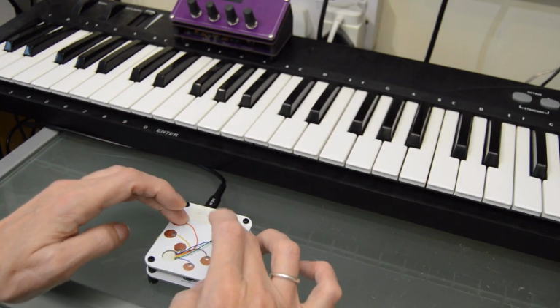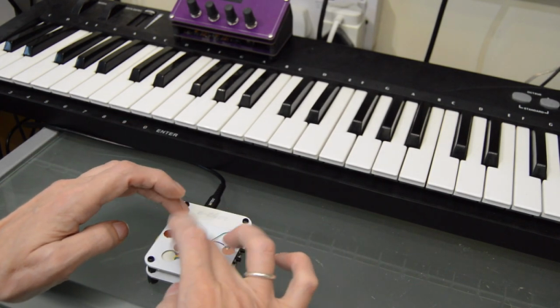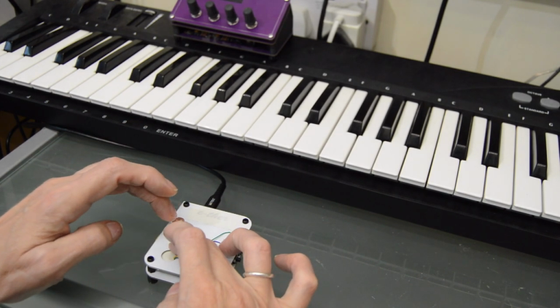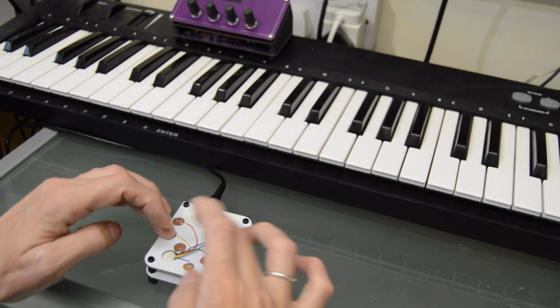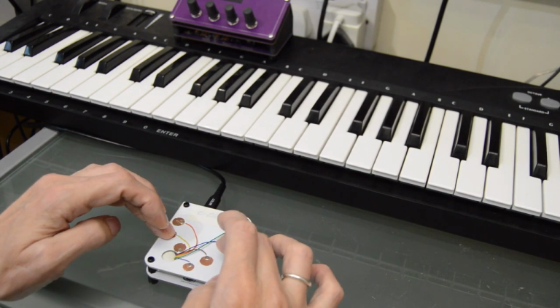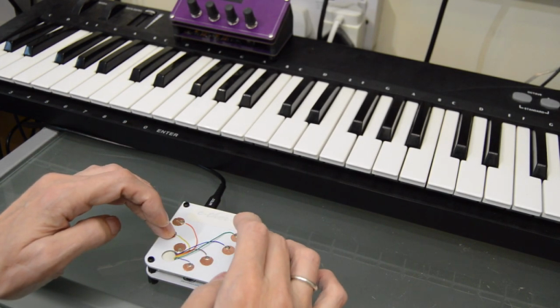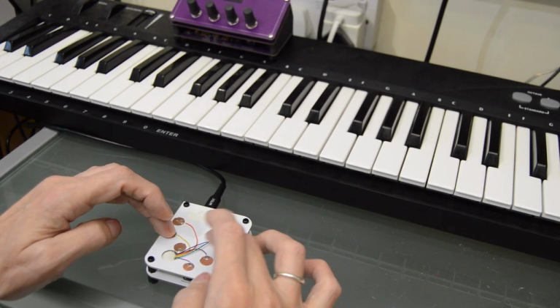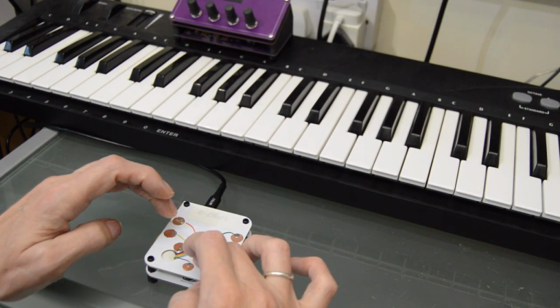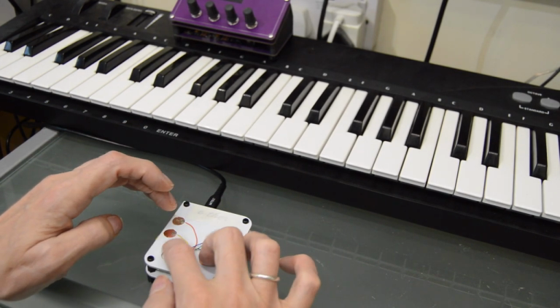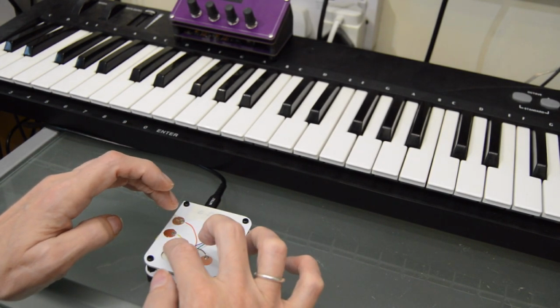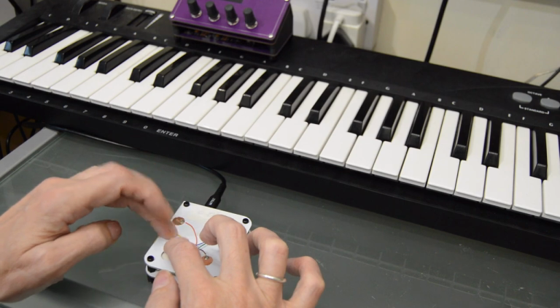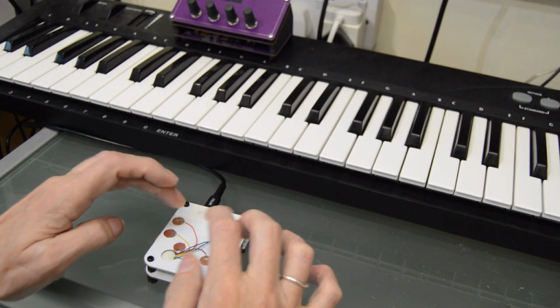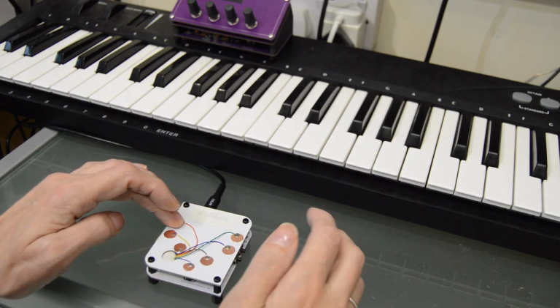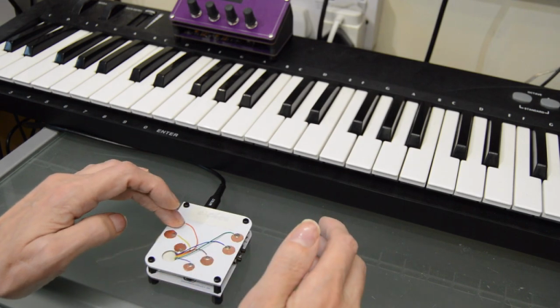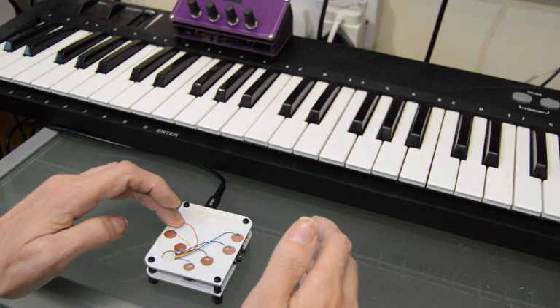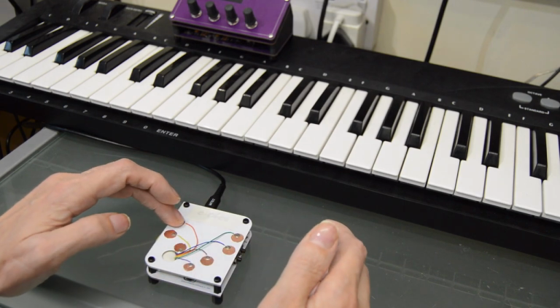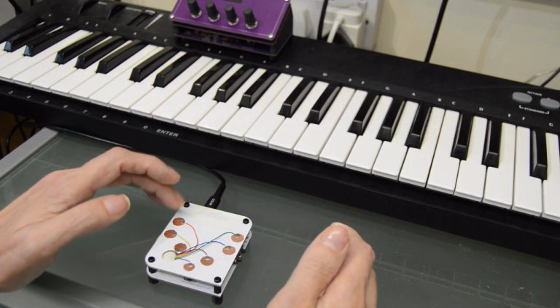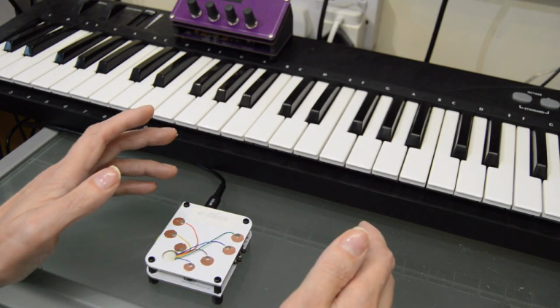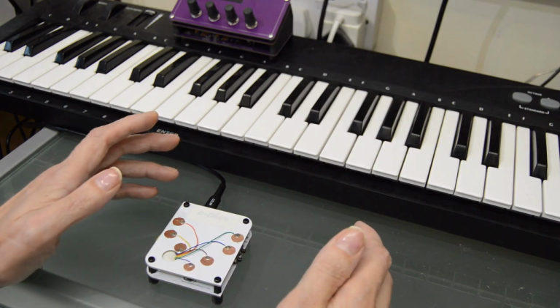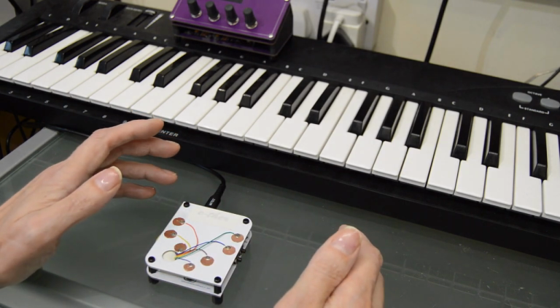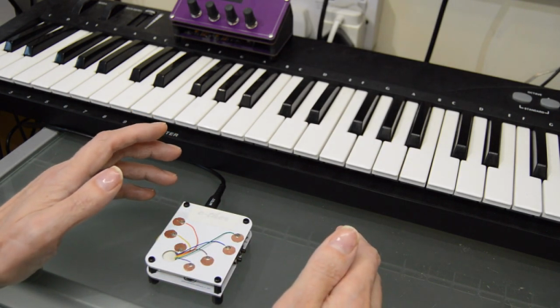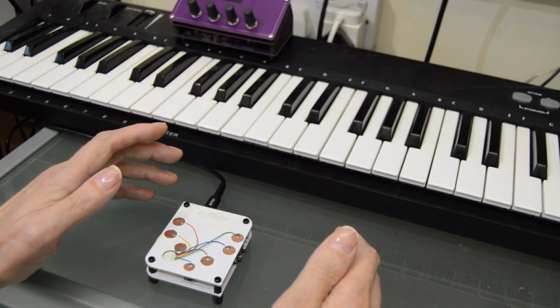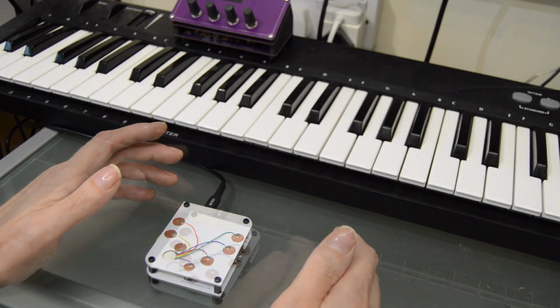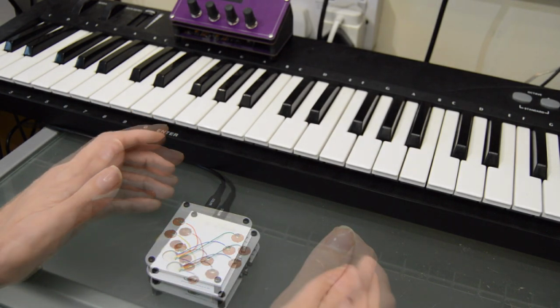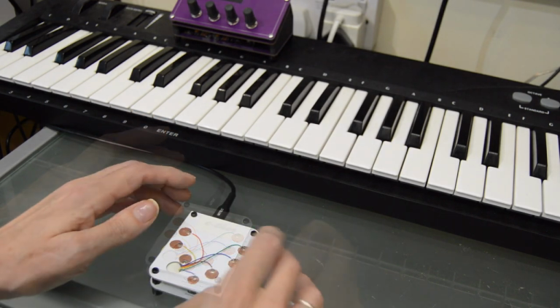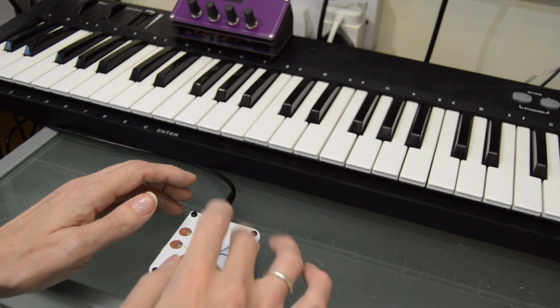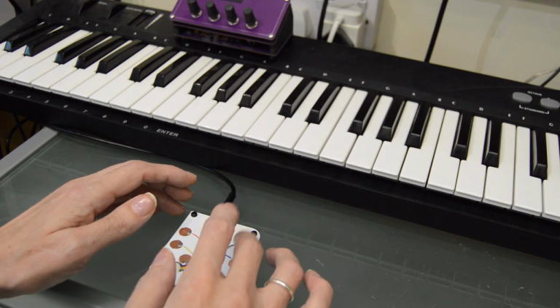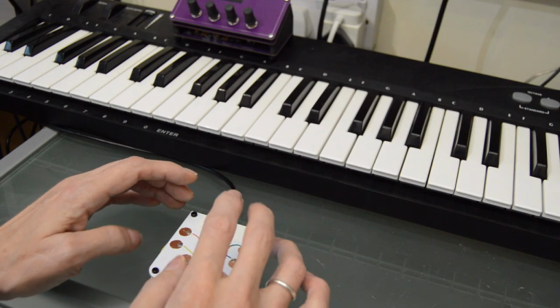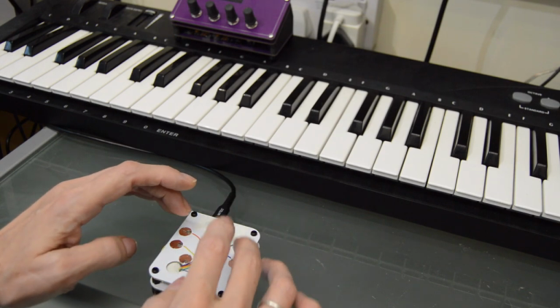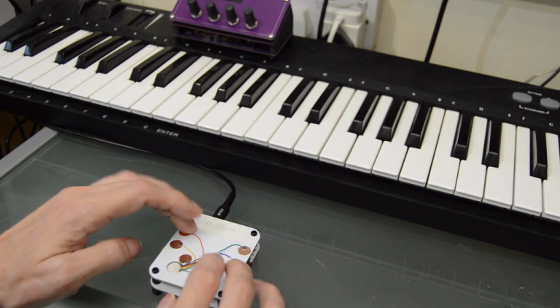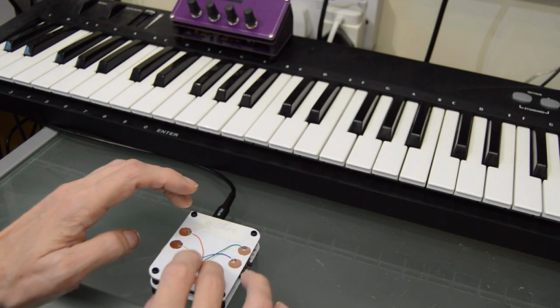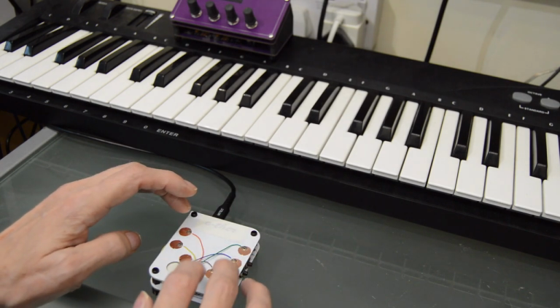After playing for a while I did find that I also liked tapping it like a tongue drum. And of course, being a MIDI controller, you can use whatever sound you like, including a tongue drum.